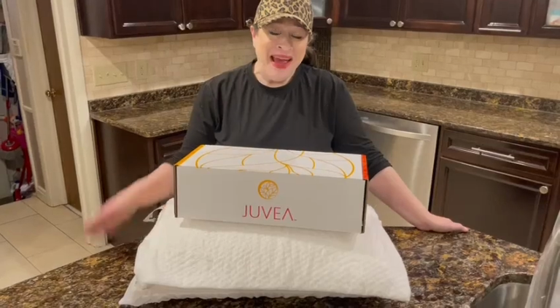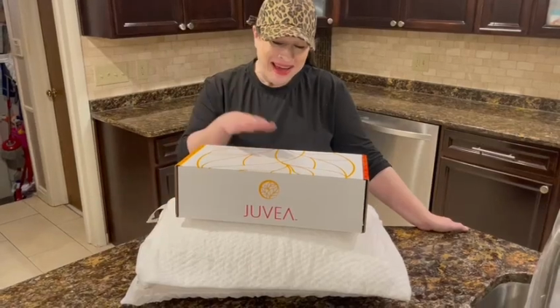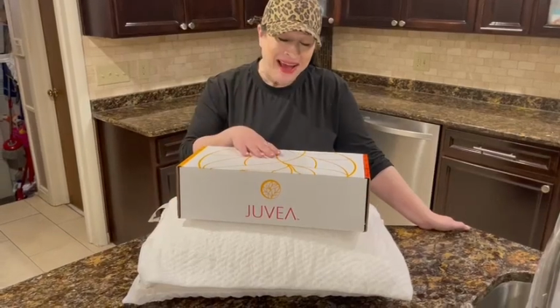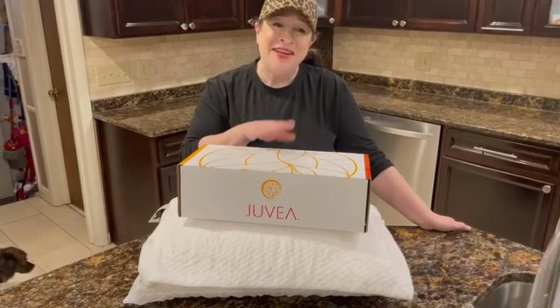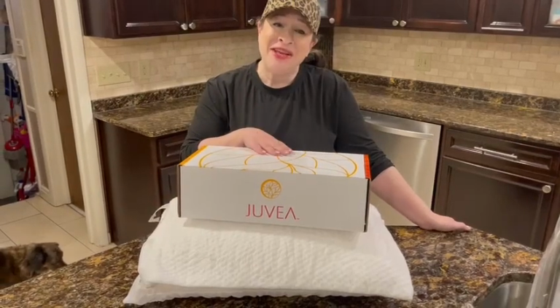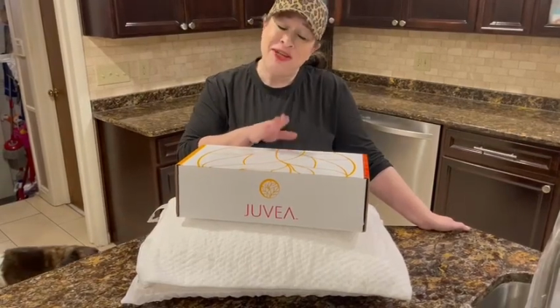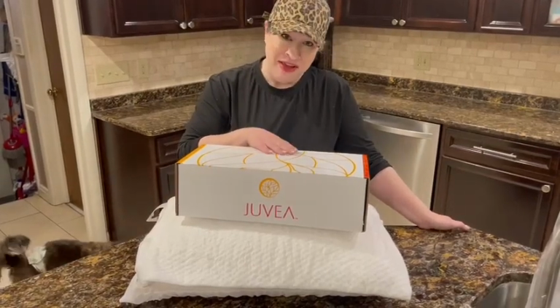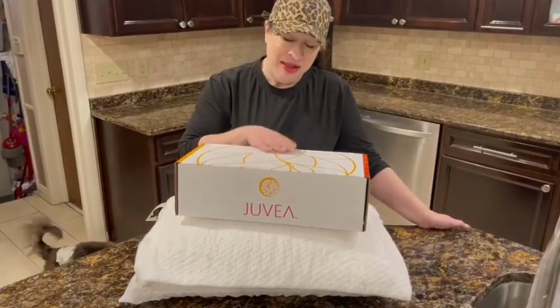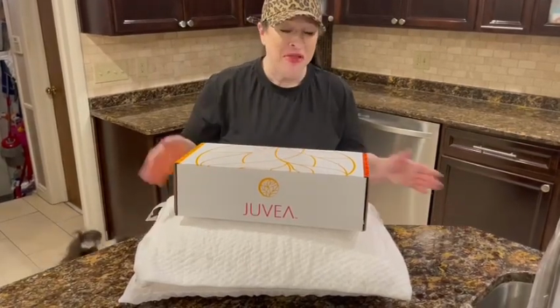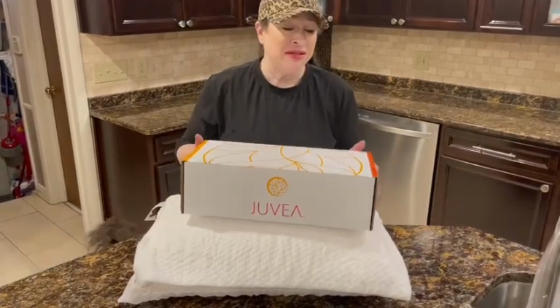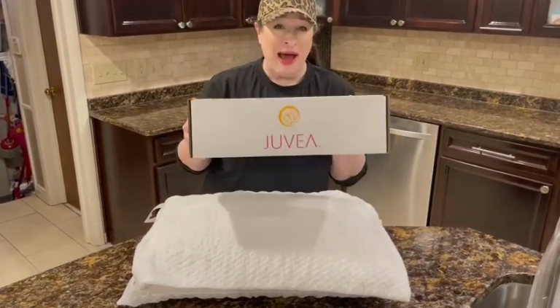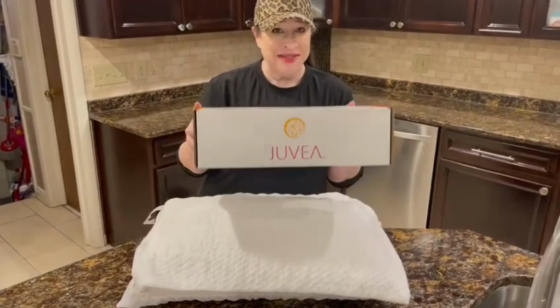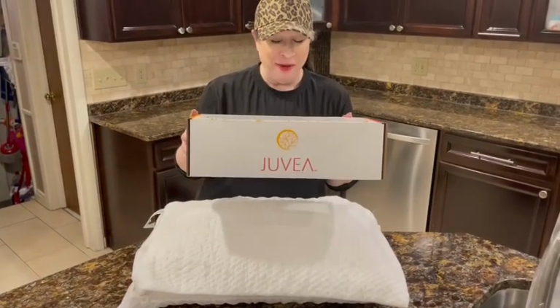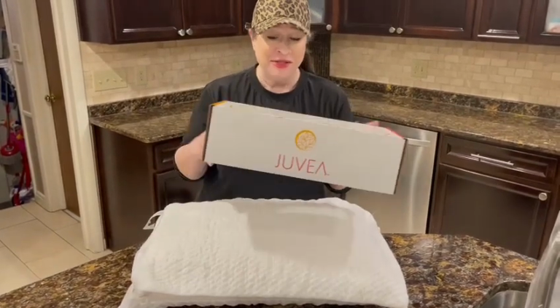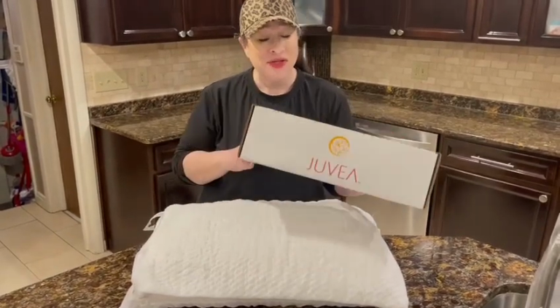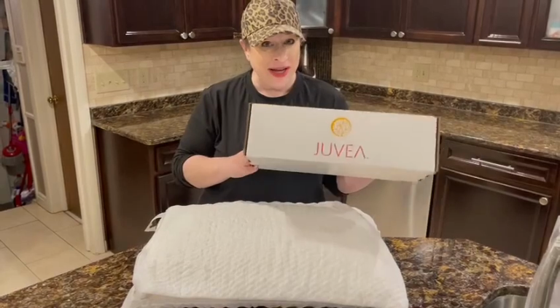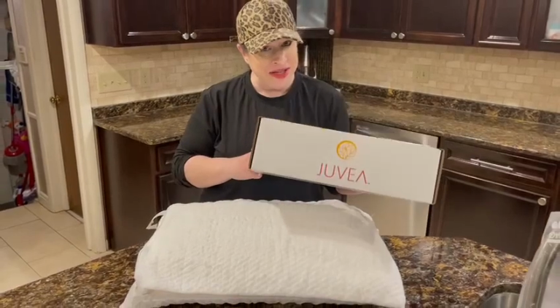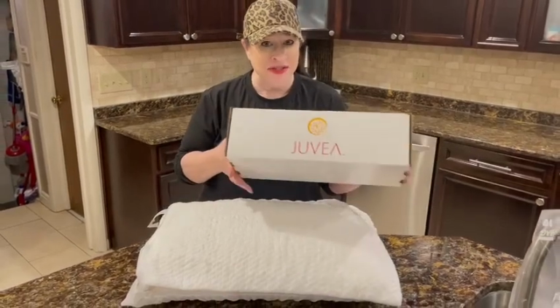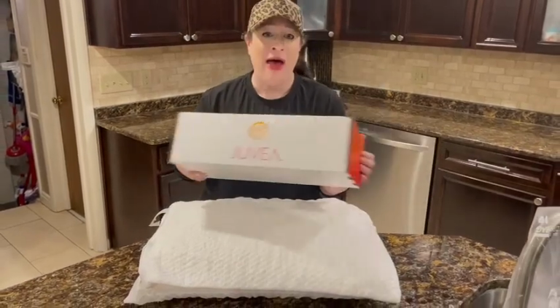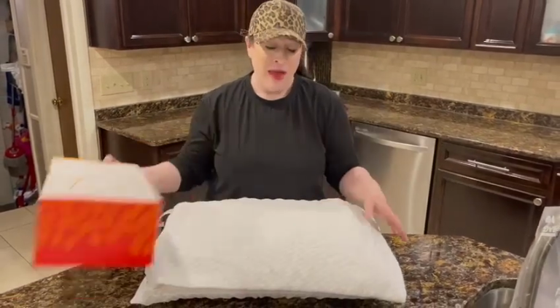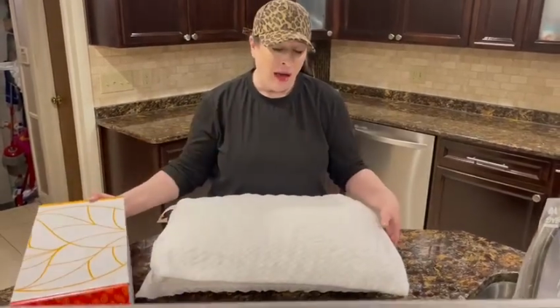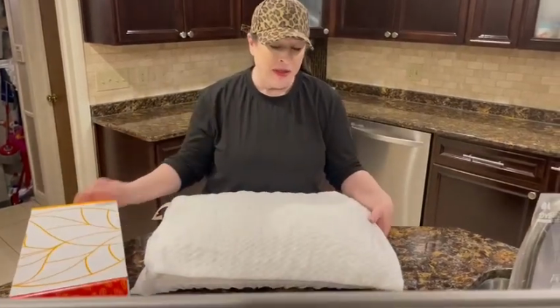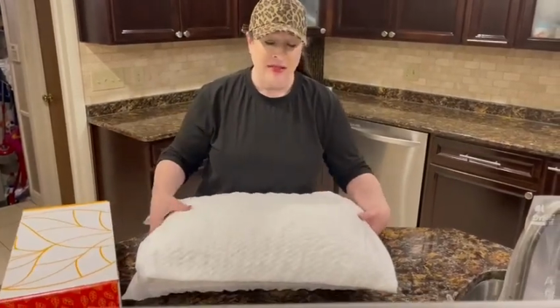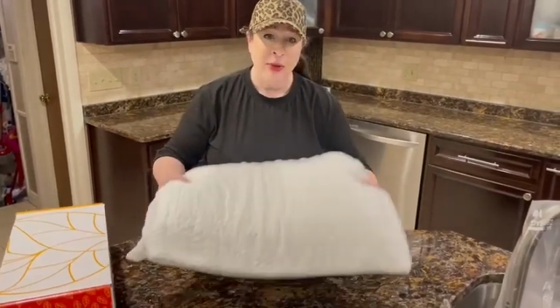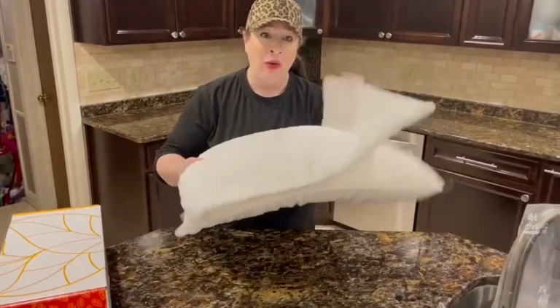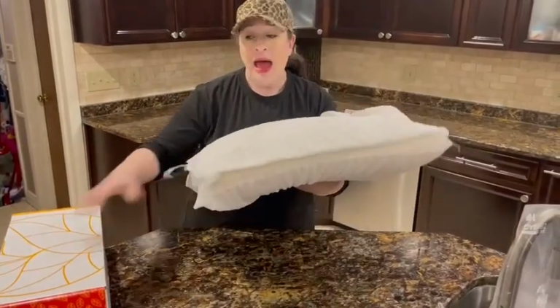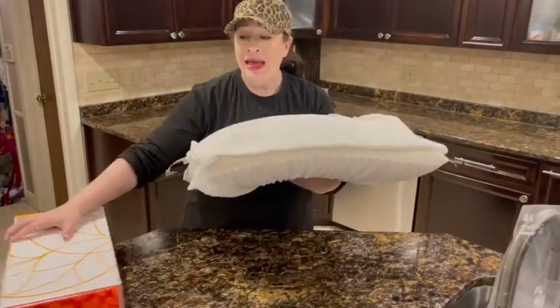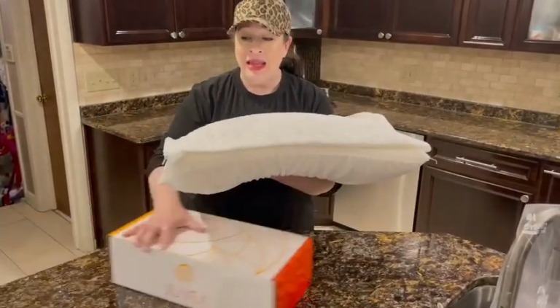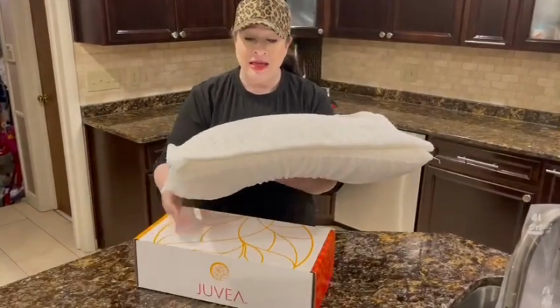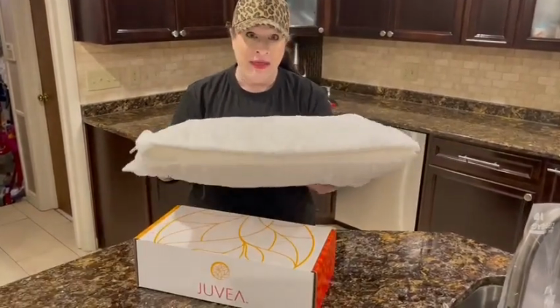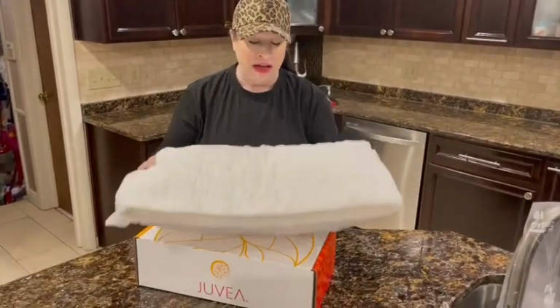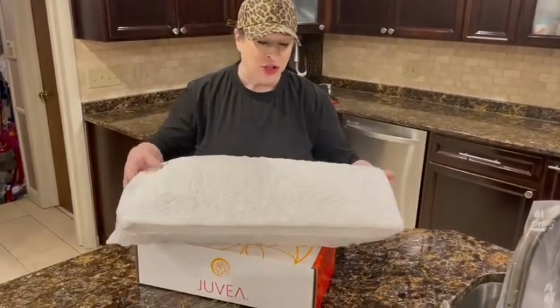Hi guys, I just got my Juvea pillow. This is the box that it comes in, so it's great as a gift as well. But this is the pillow — I got the Elevate version.